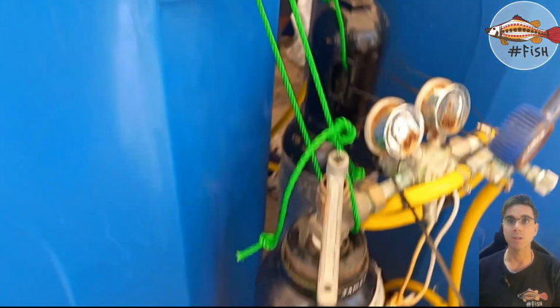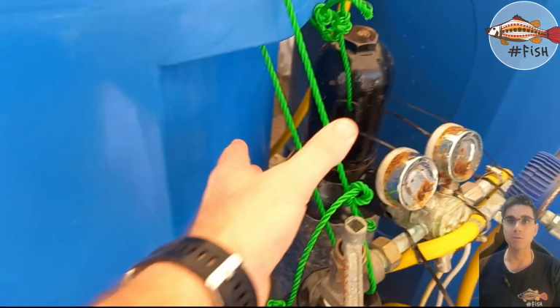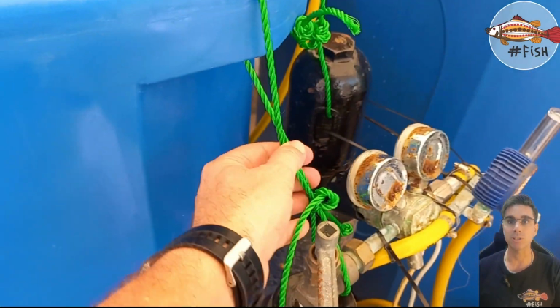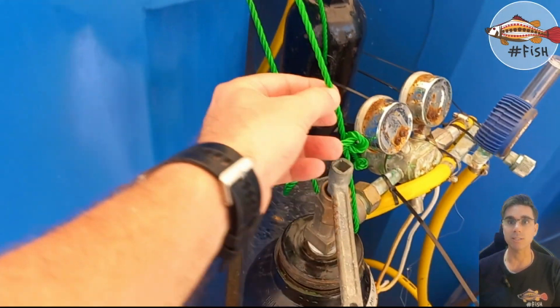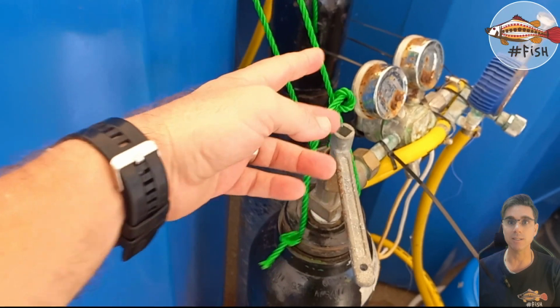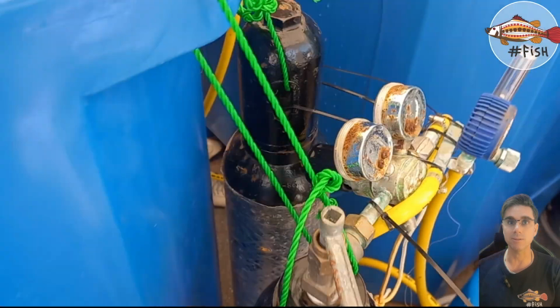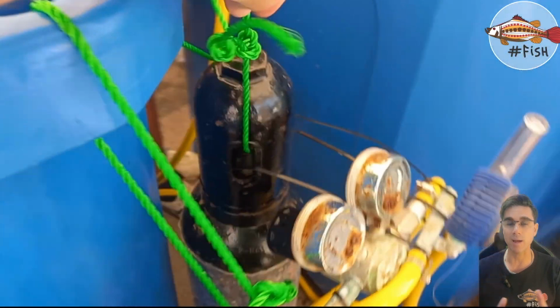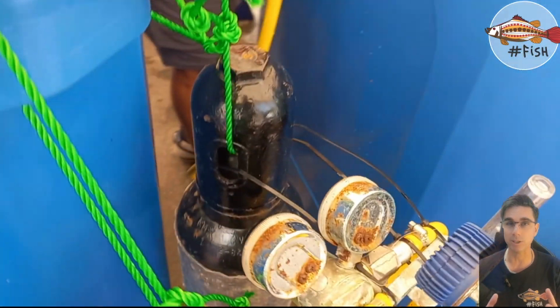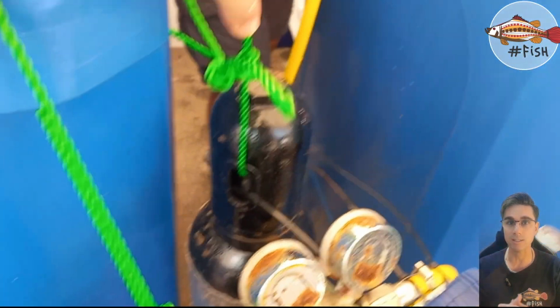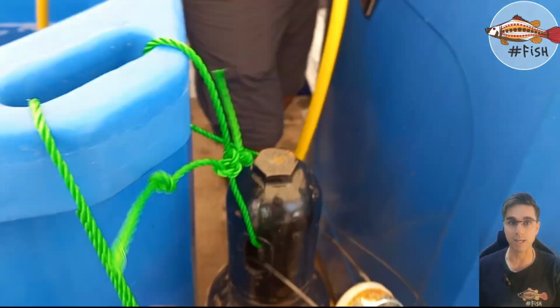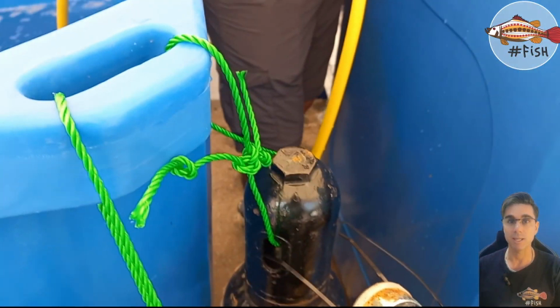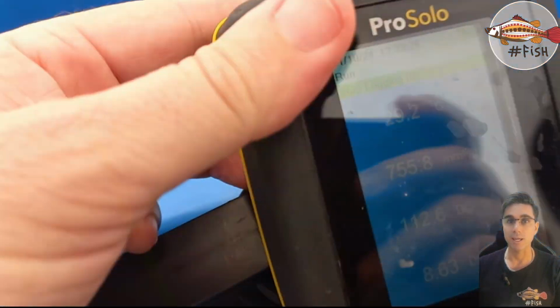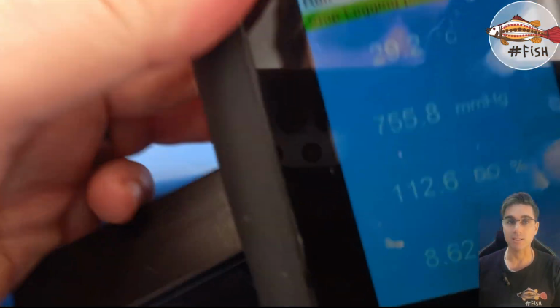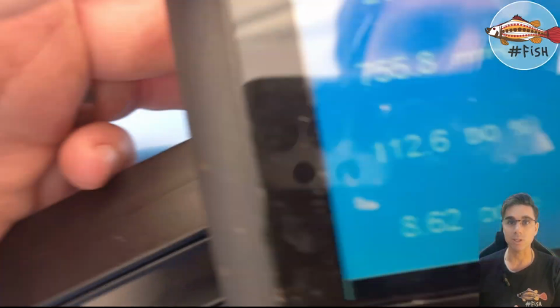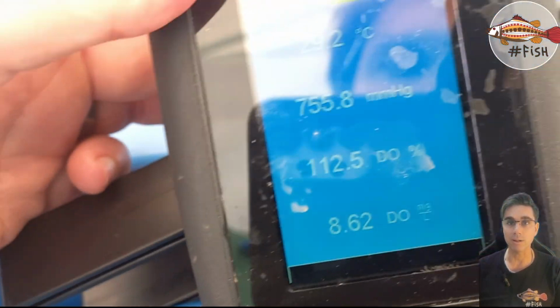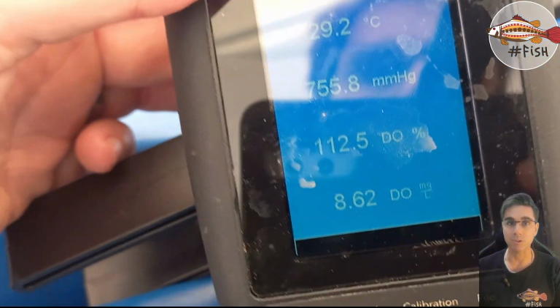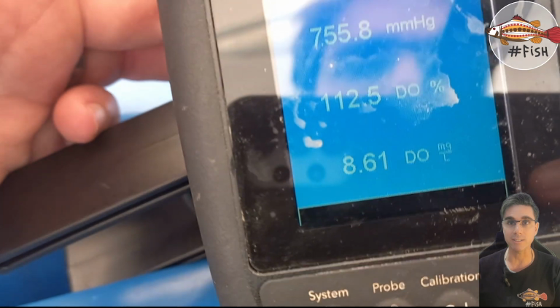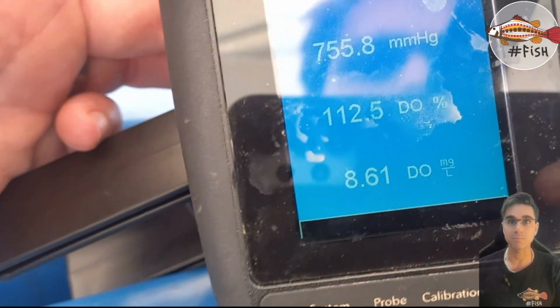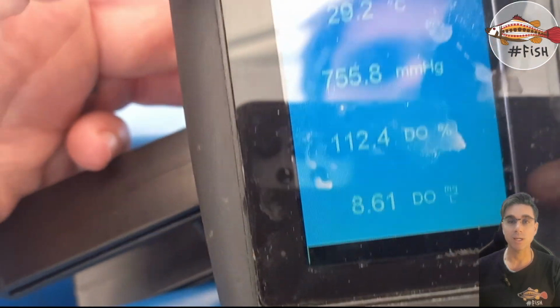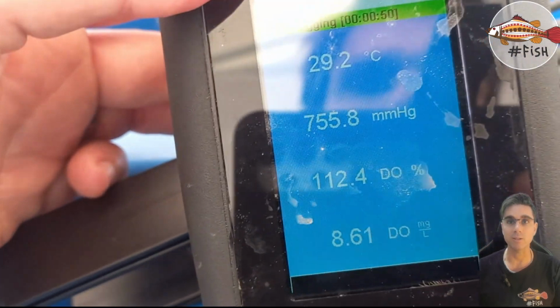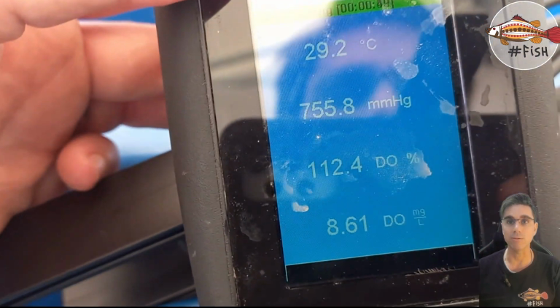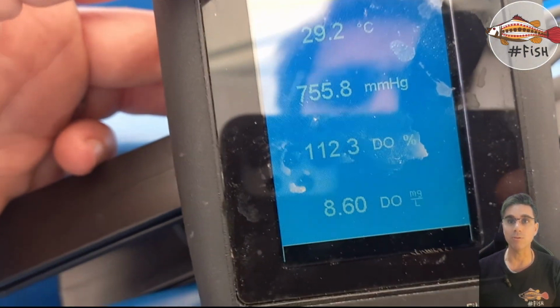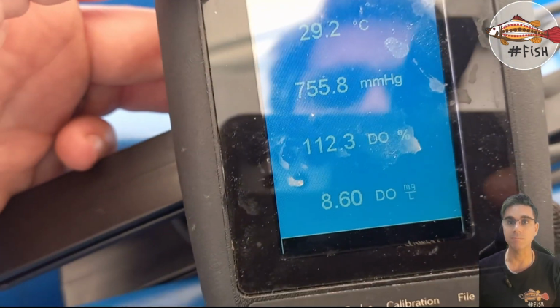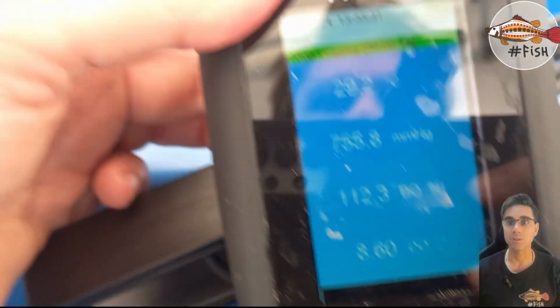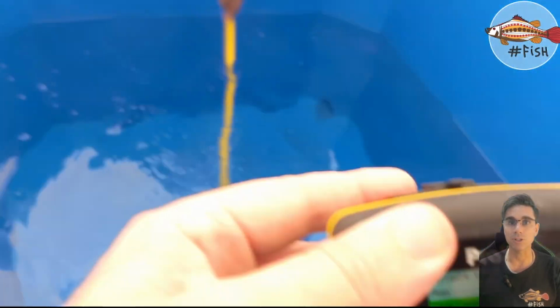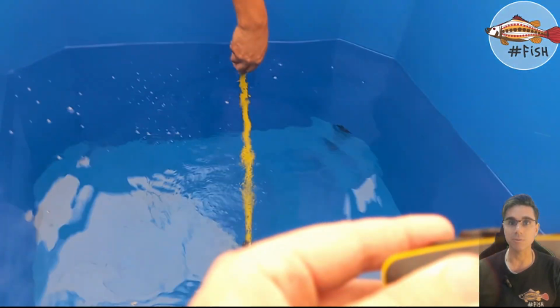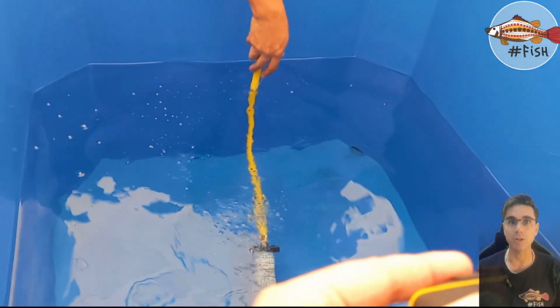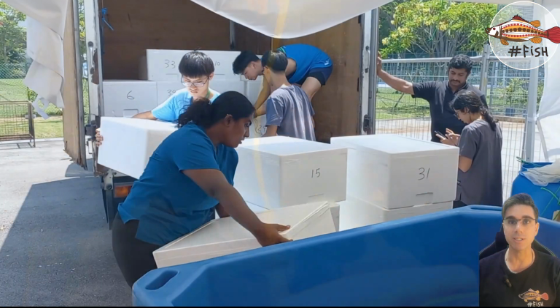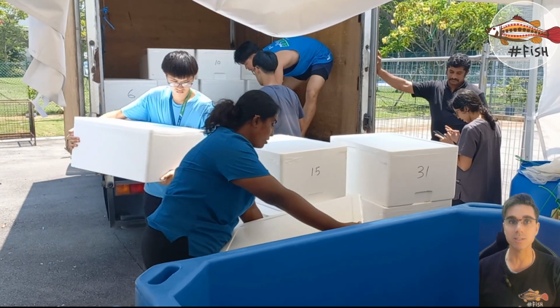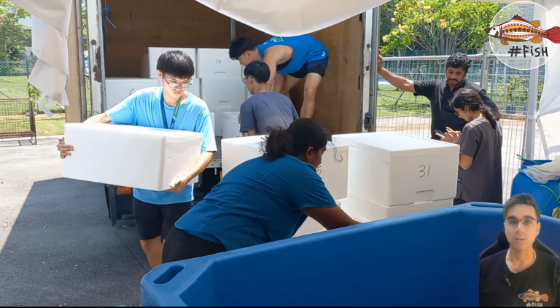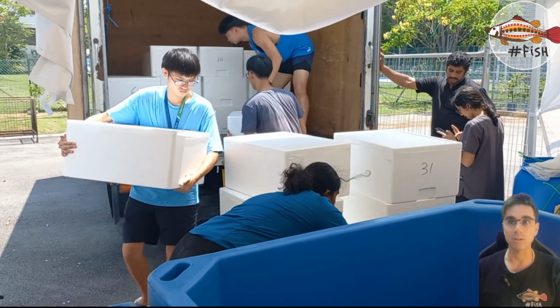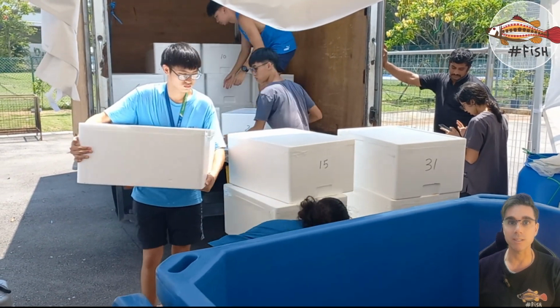We need to make sure that the cylinder — a high pressurized gas — is securely tightened and it's not going to fall over. The oxygen is still at 8.6, not fast enough.